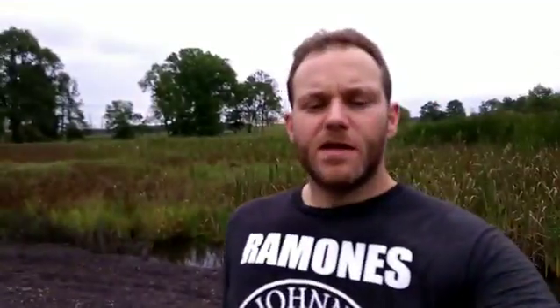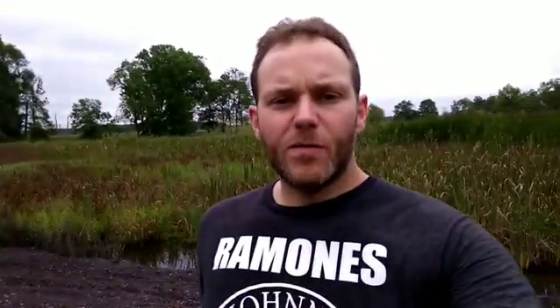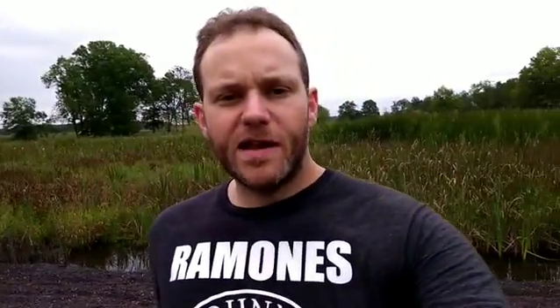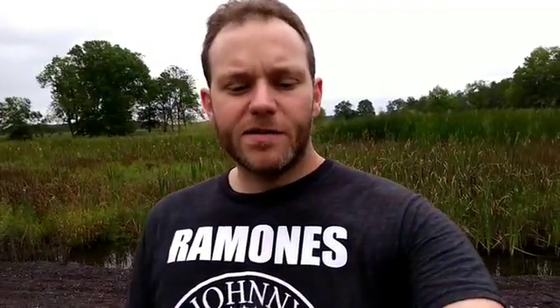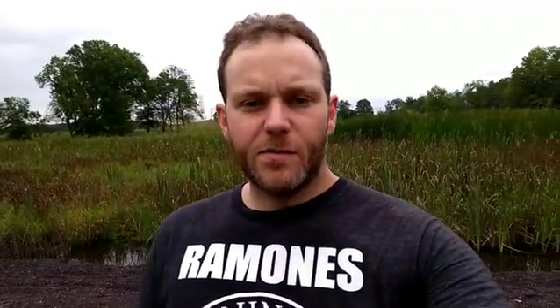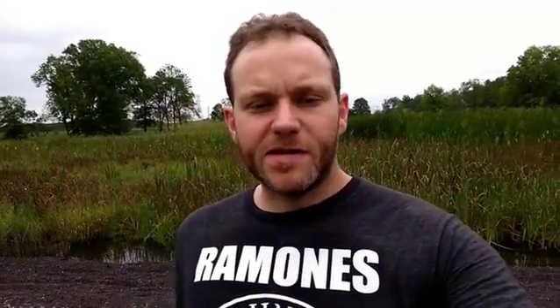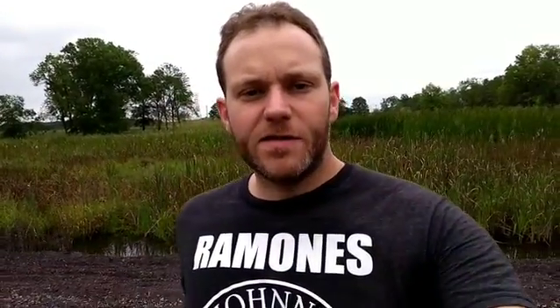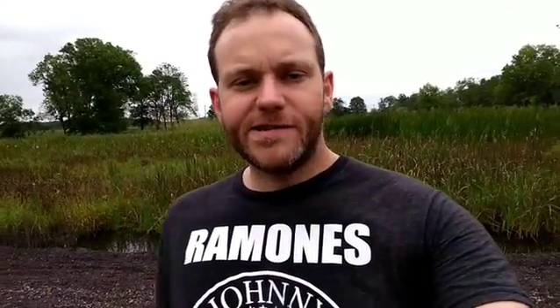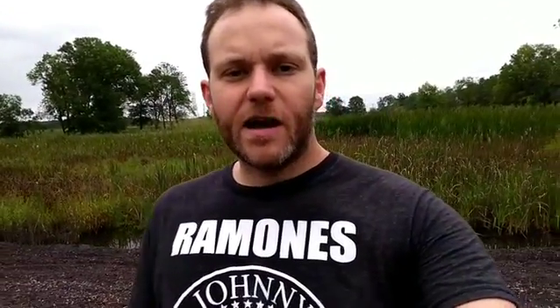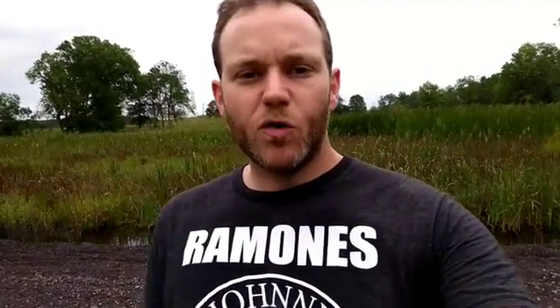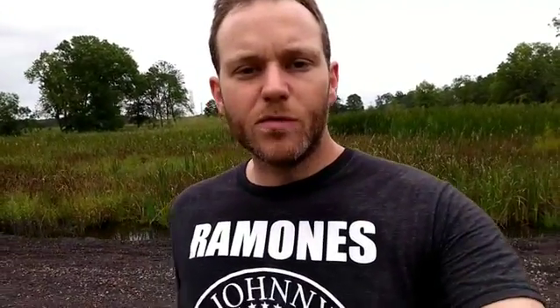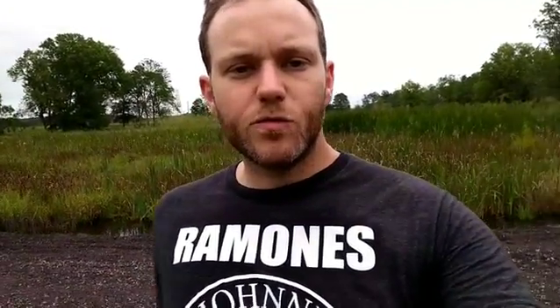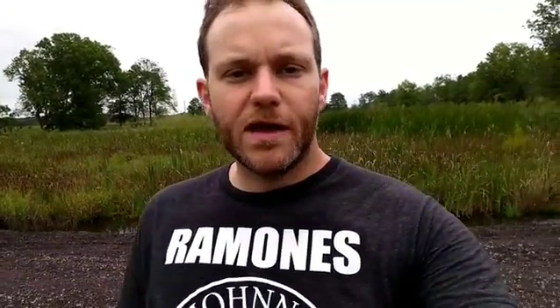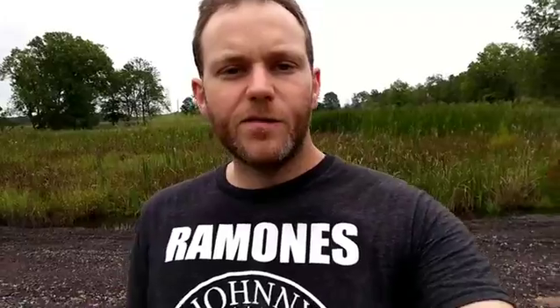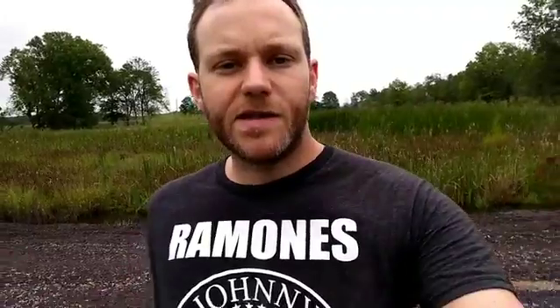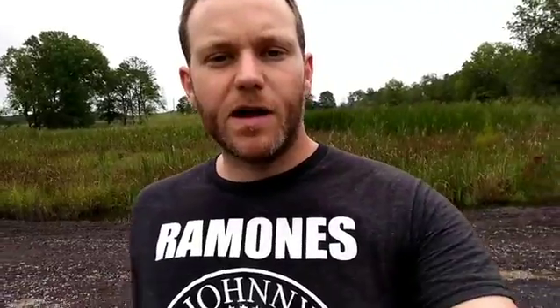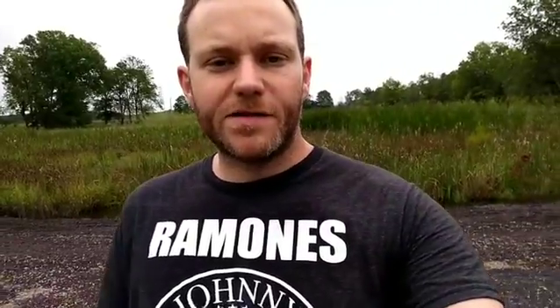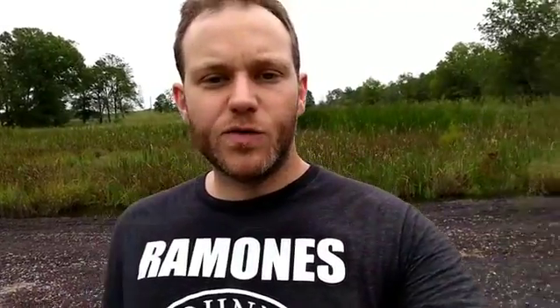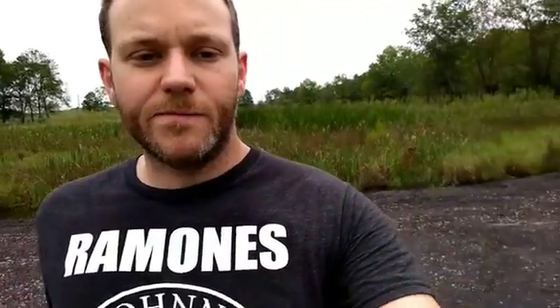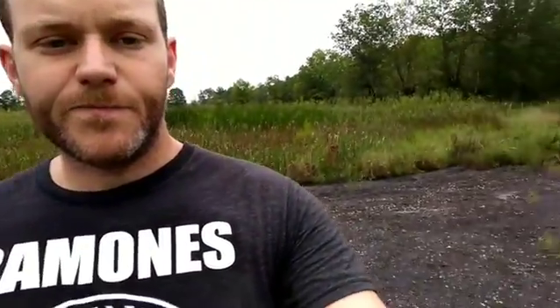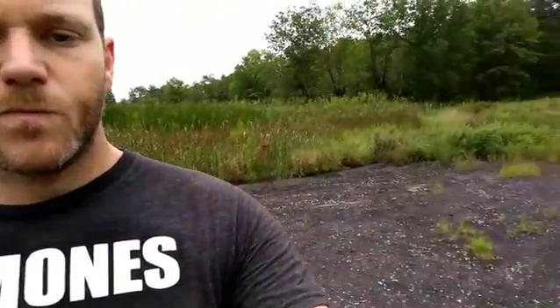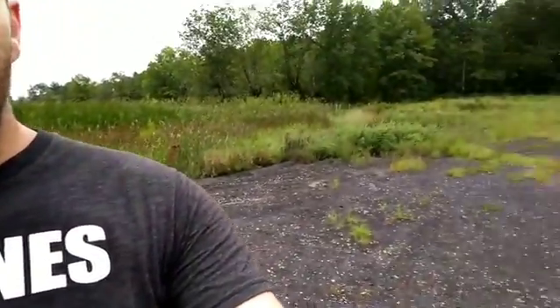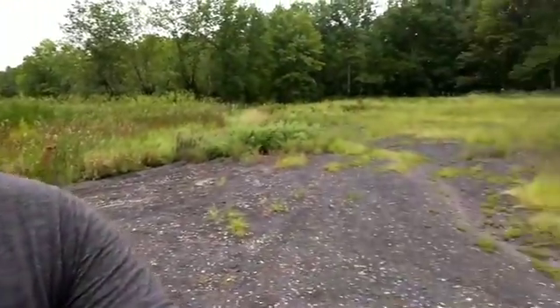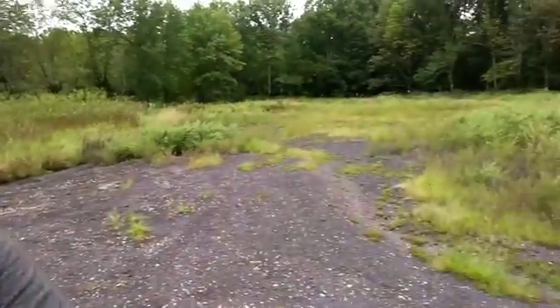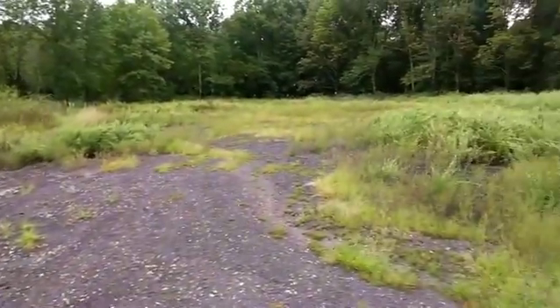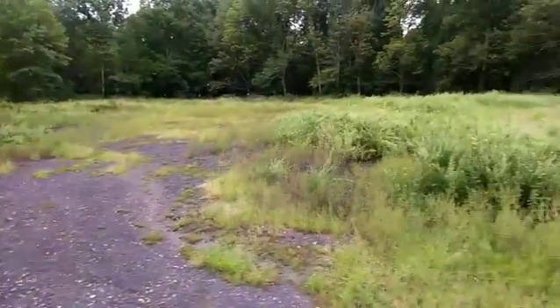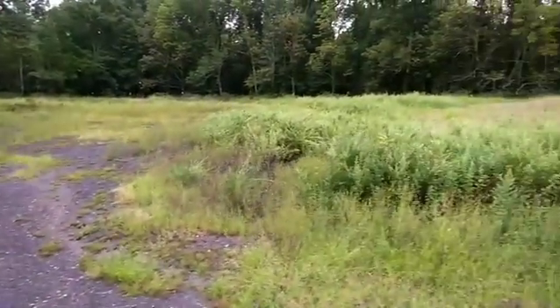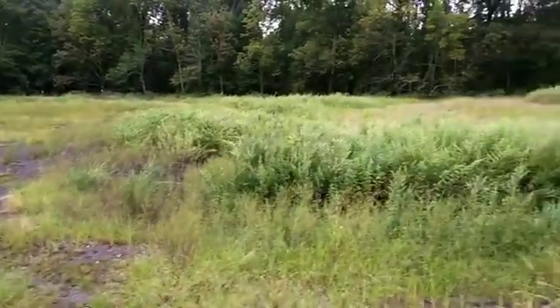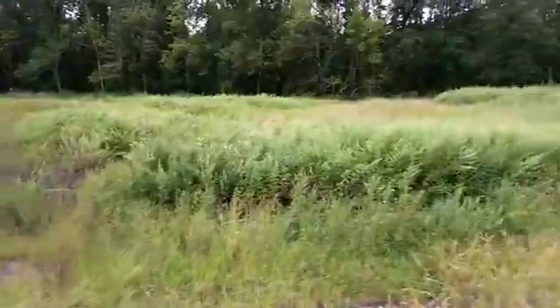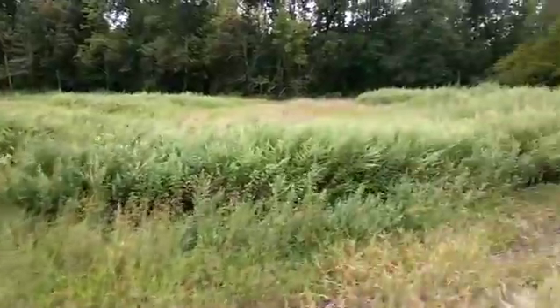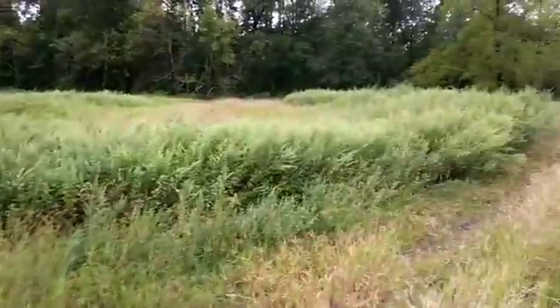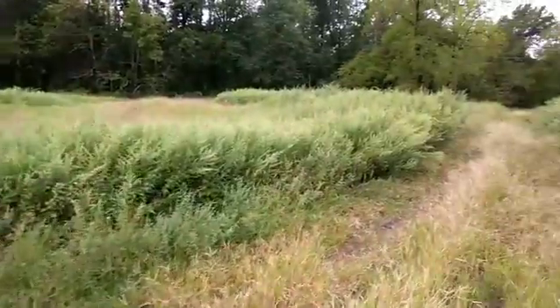Hey everybody, Dave Blinder here. I'm testing out the DJI Osmo Mobile 2 handheld video stabilizer. Thanks for tuning in. I'm at the Troy Meadows Nature Preserve in Parsippany, New Jersey.